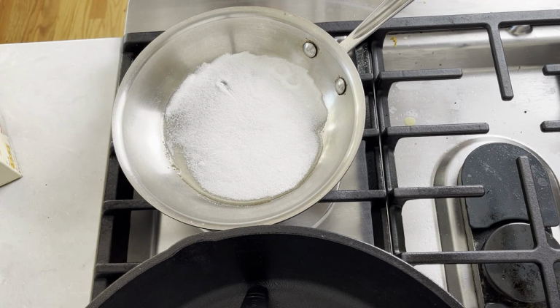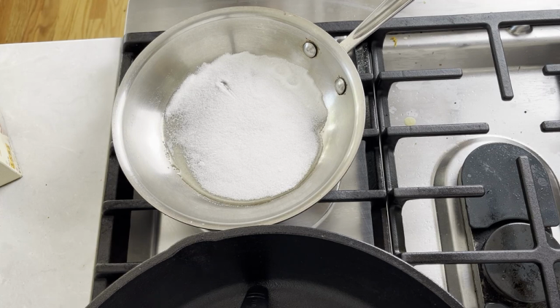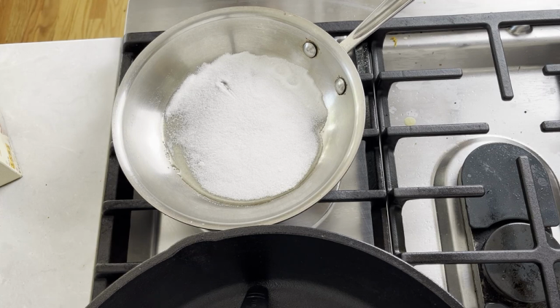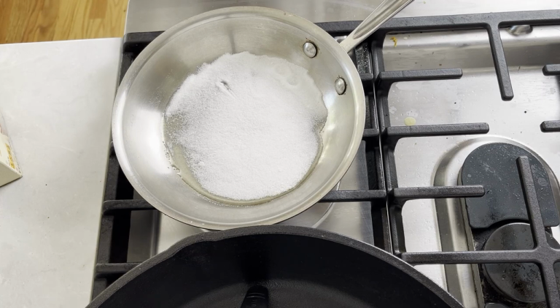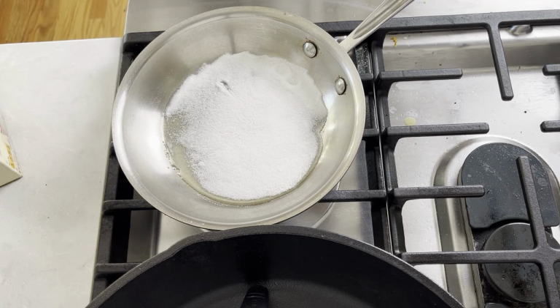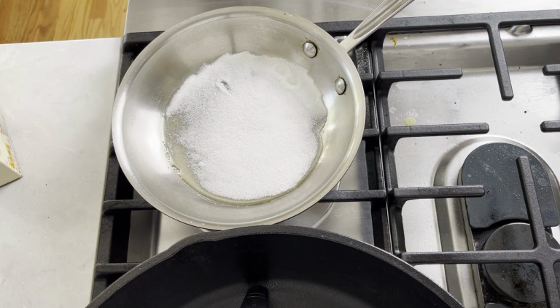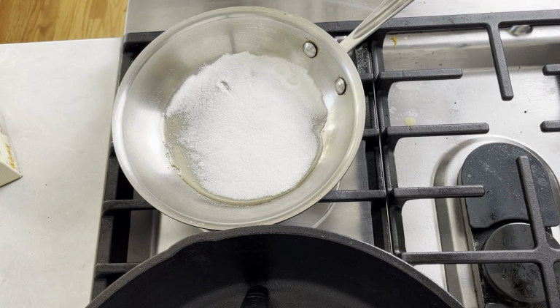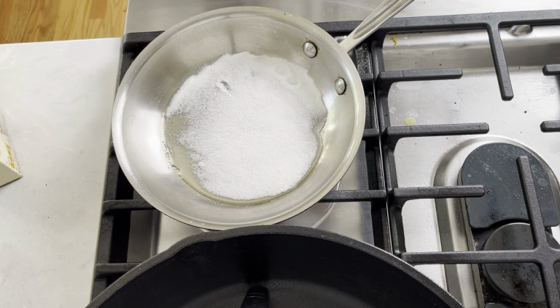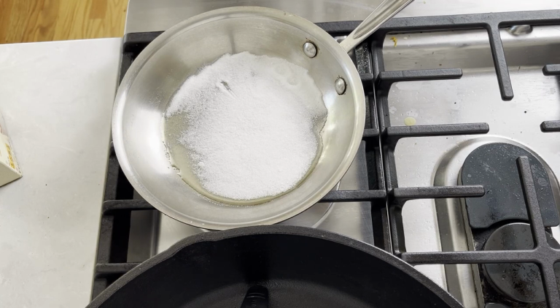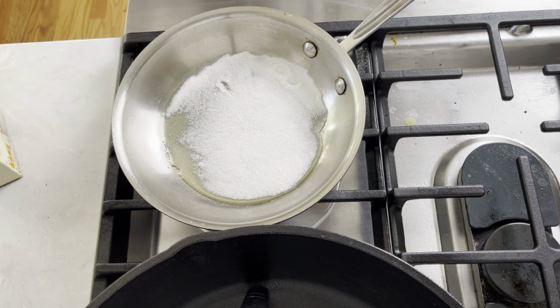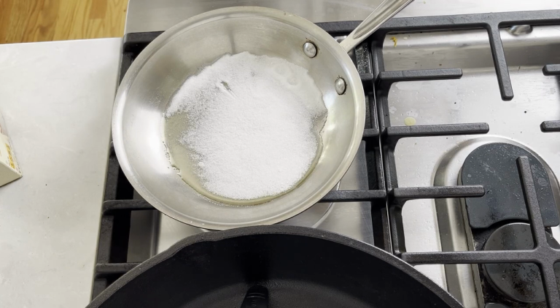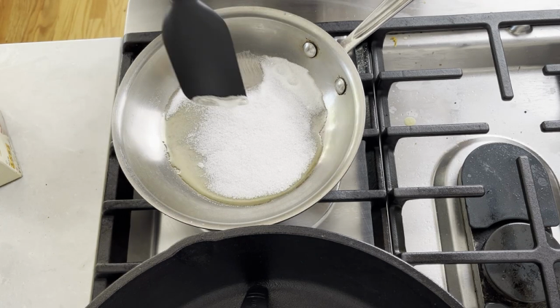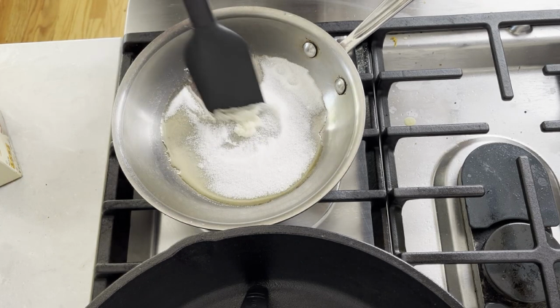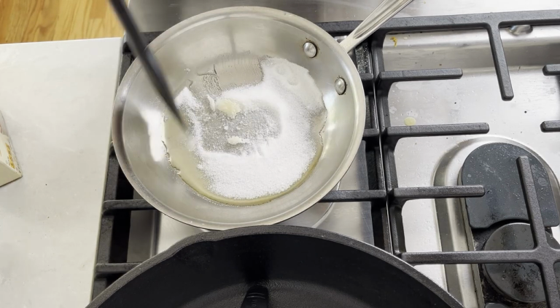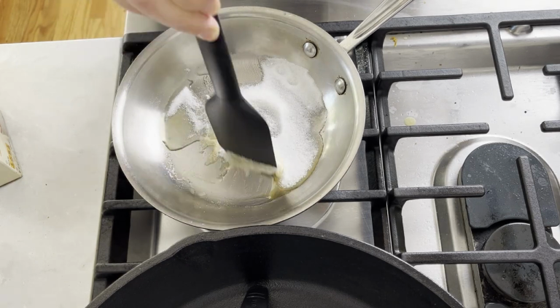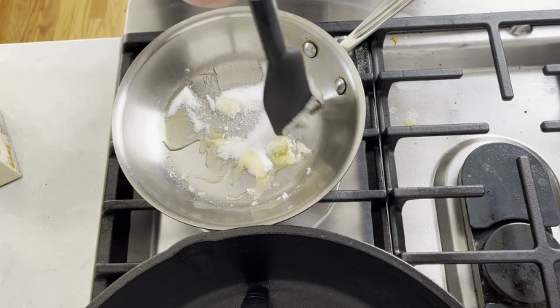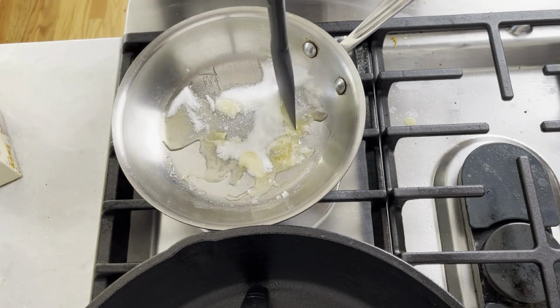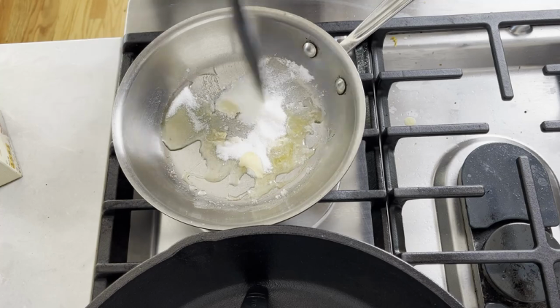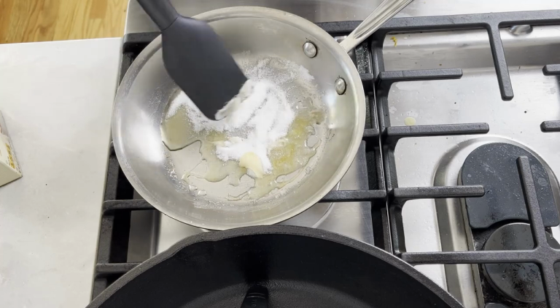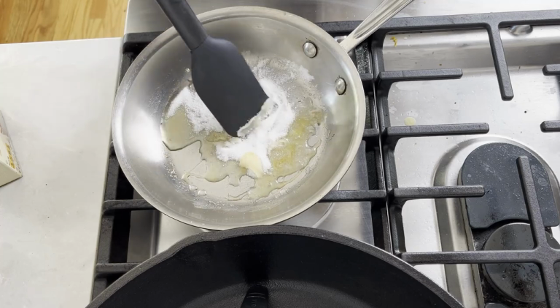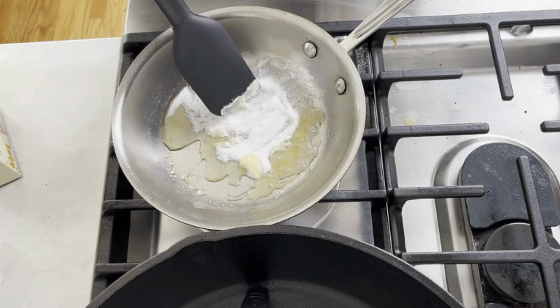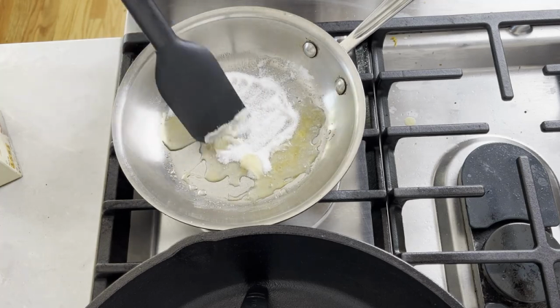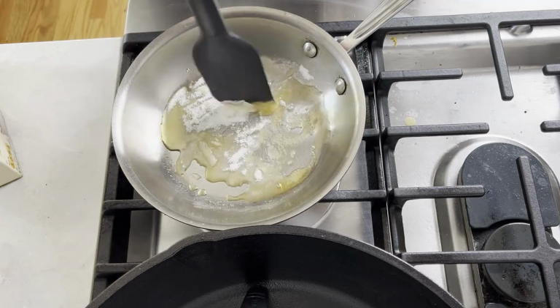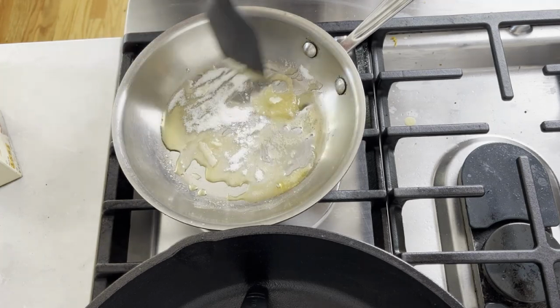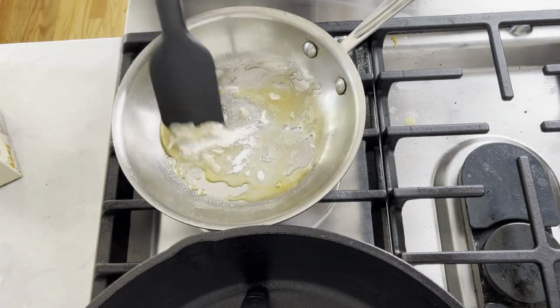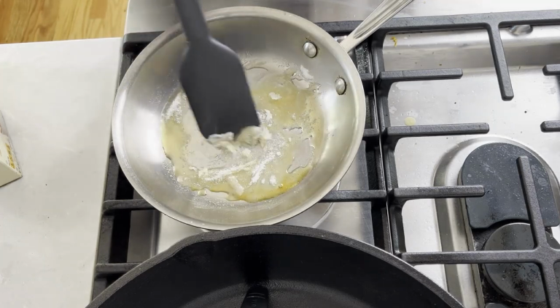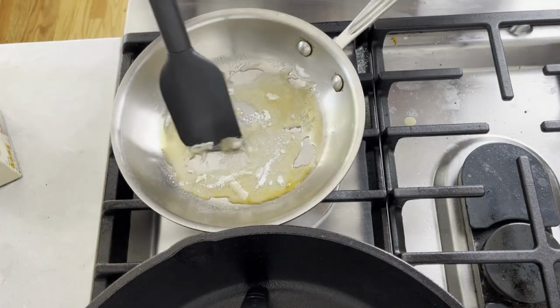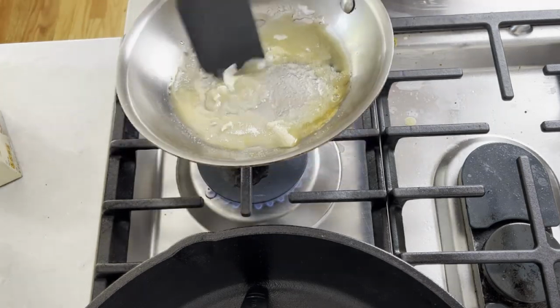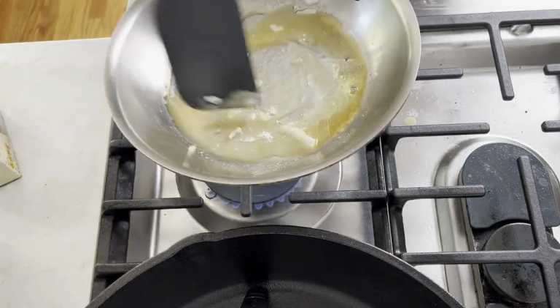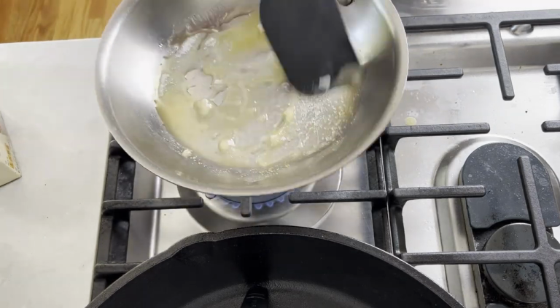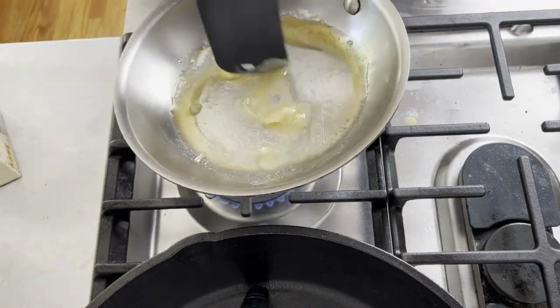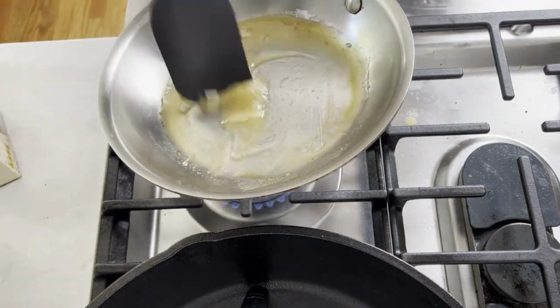Only after you see the edges become liquid, start helping the sugar to dissolve by mixing it. I find it easier to use a silicone spatula instead of a chopstick to stir the sugar.